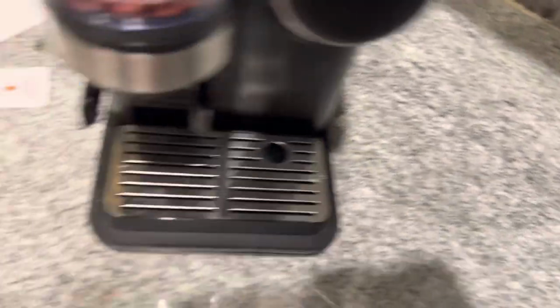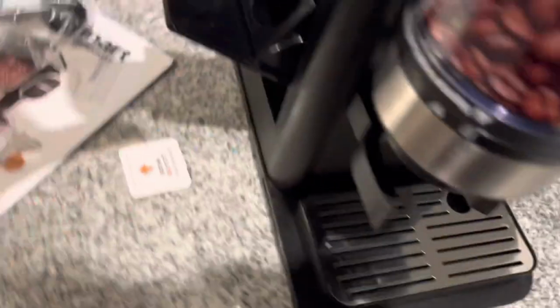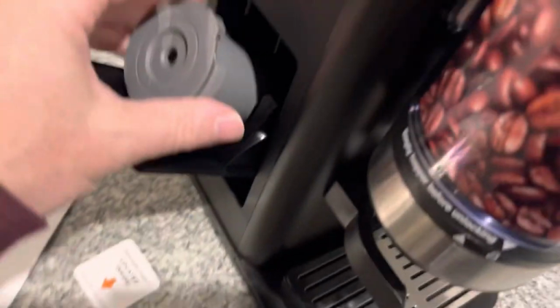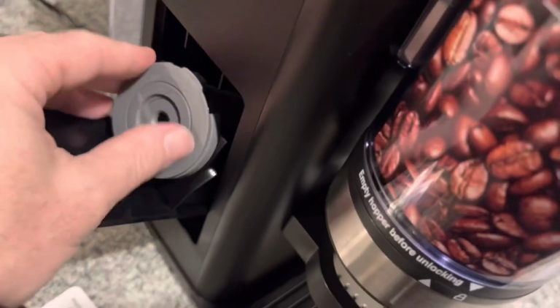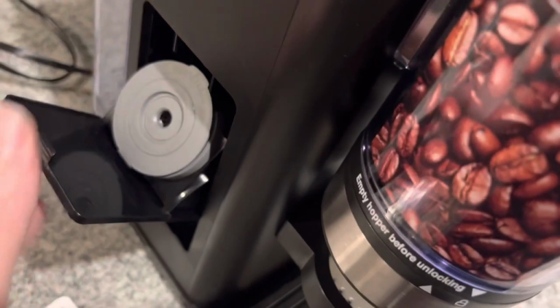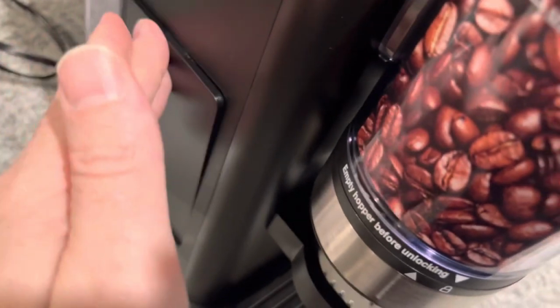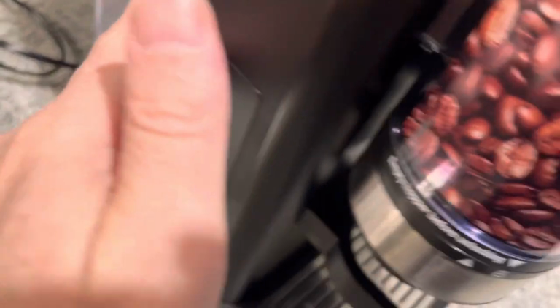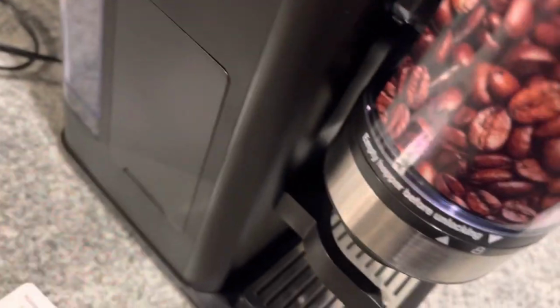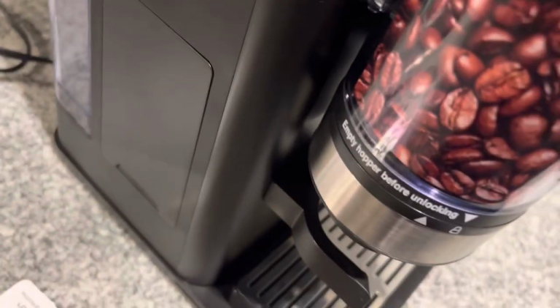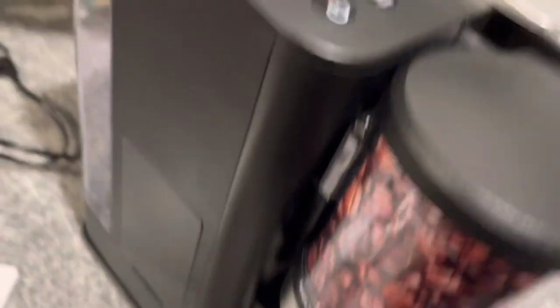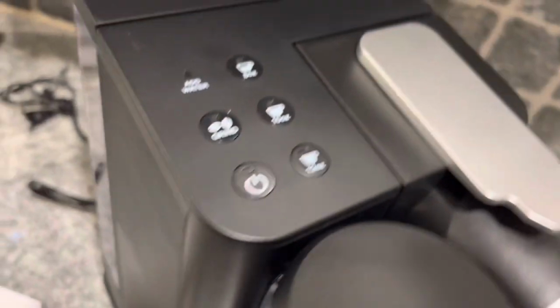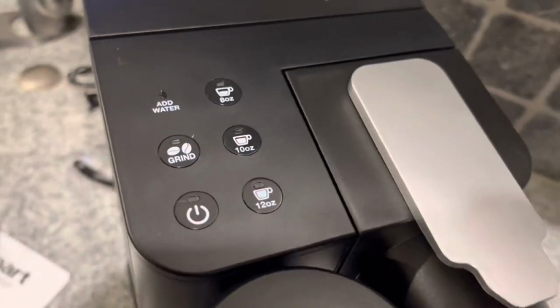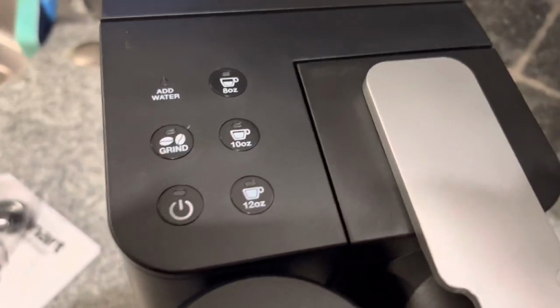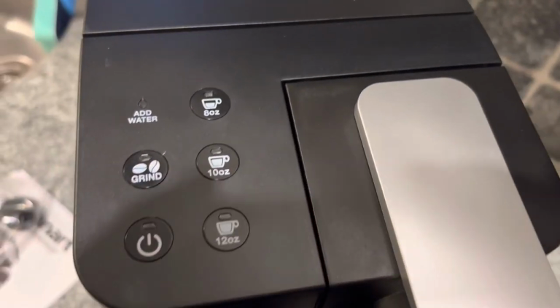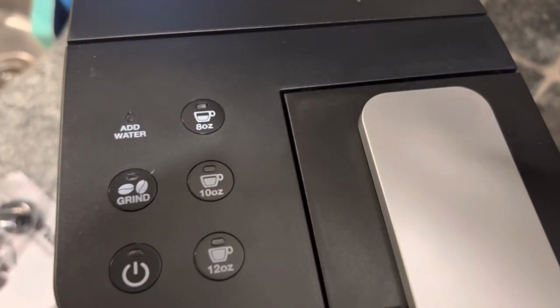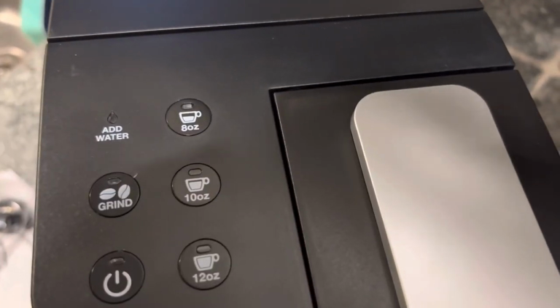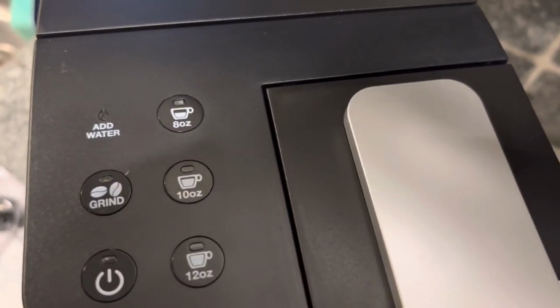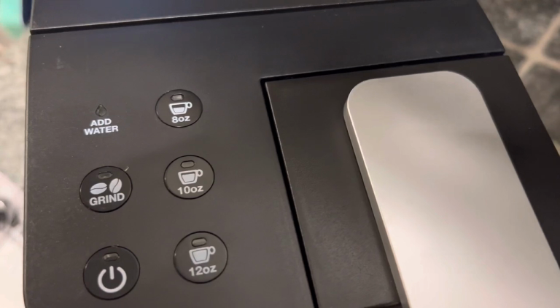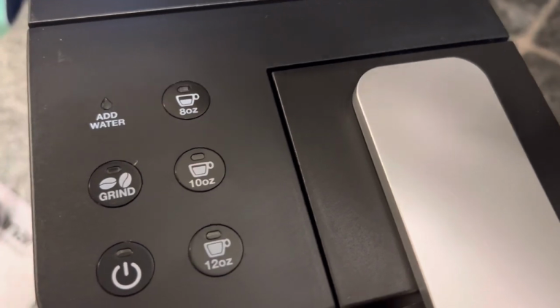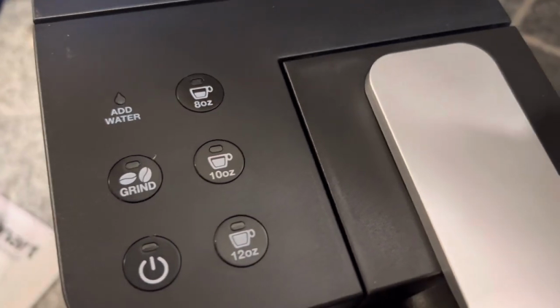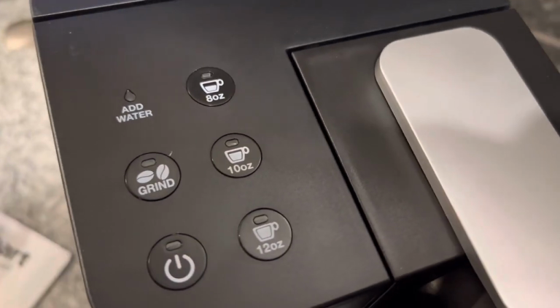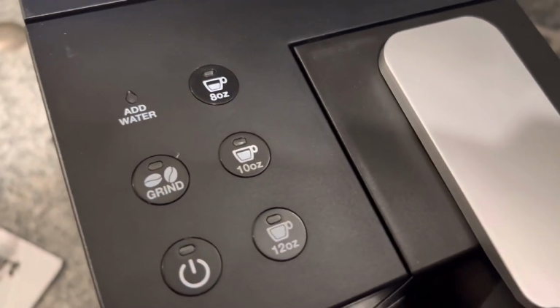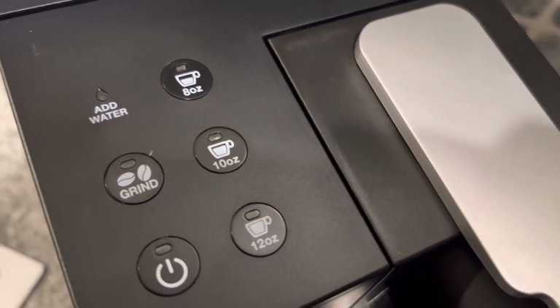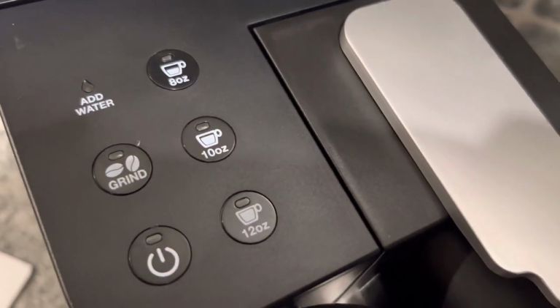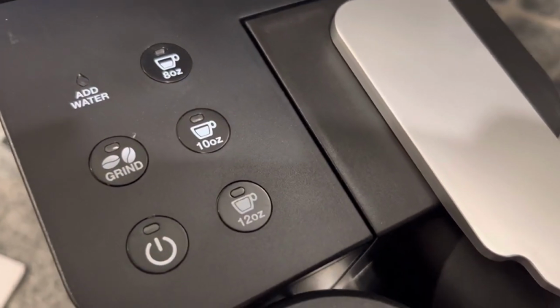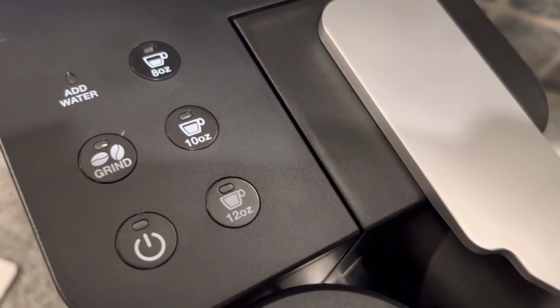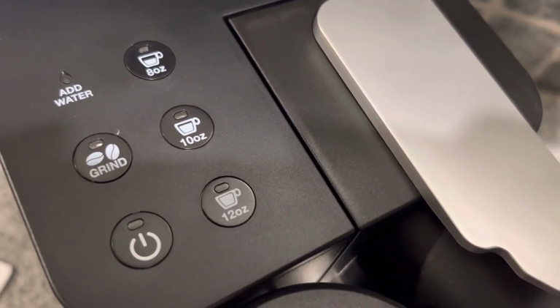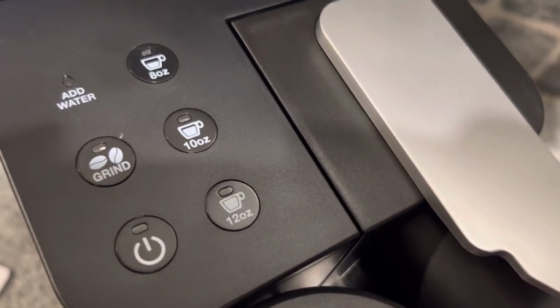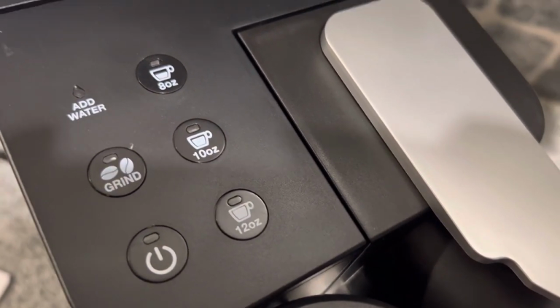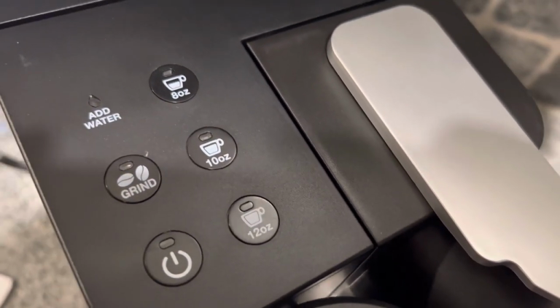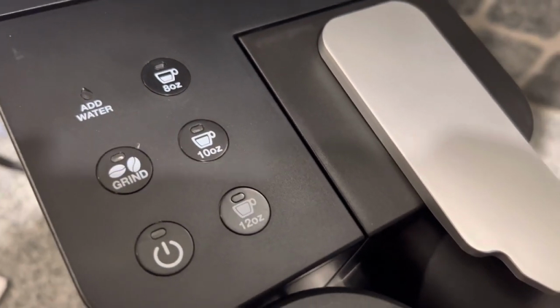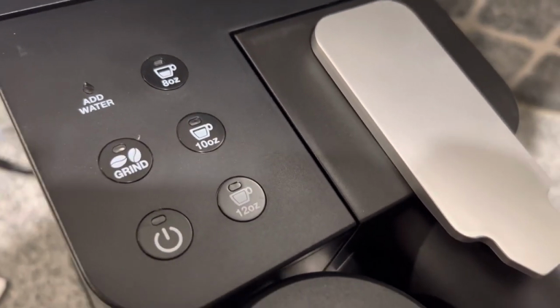And then the storage over here. All the different settings up here: 8 ounce, 10 ounce, 12 ounce. The Grind button. And if you need to add water.